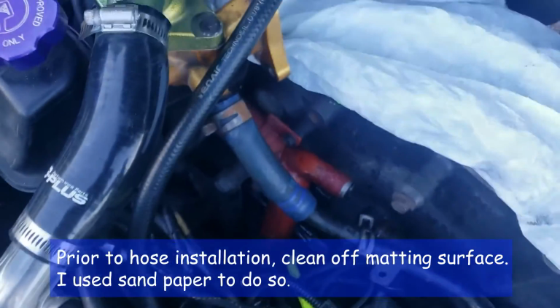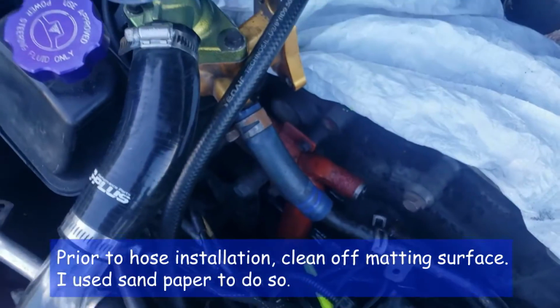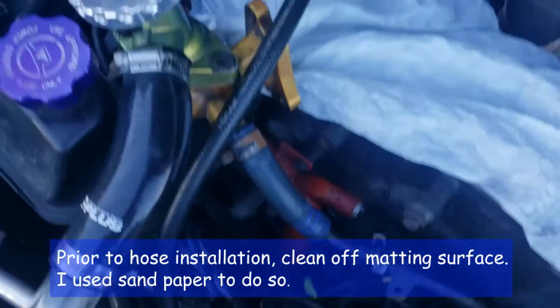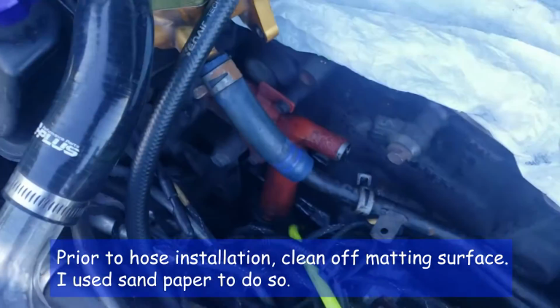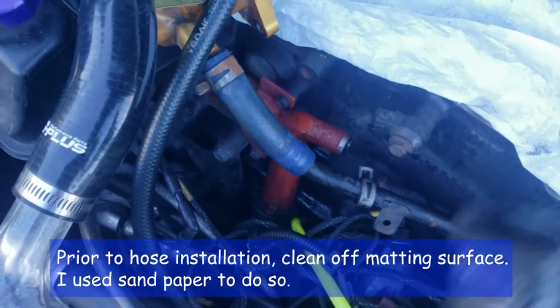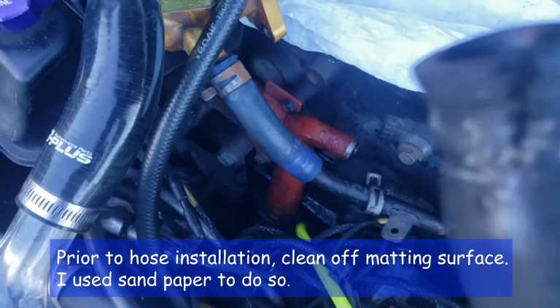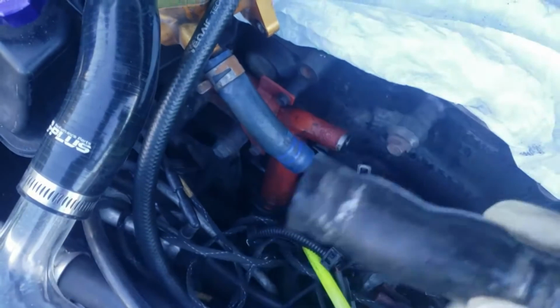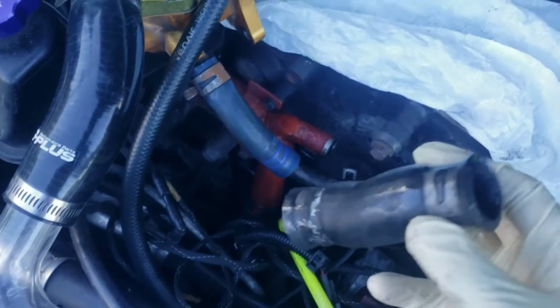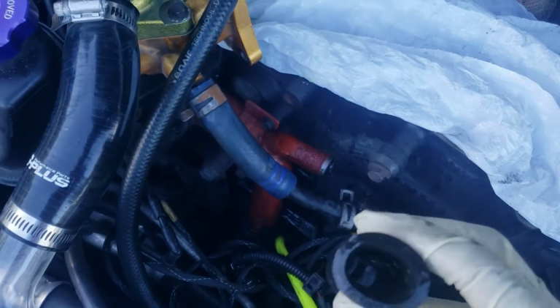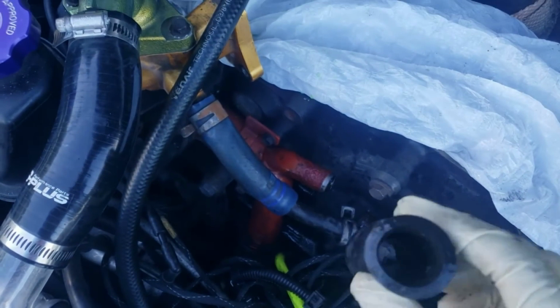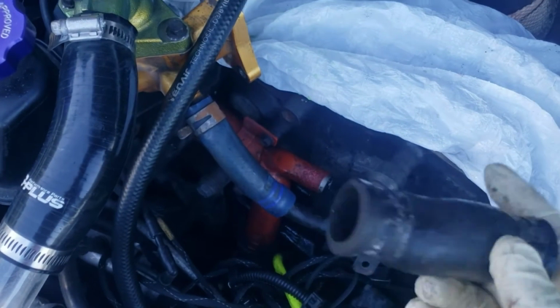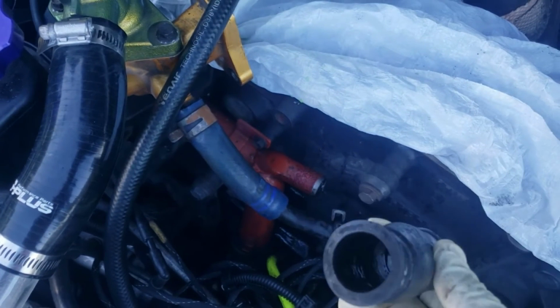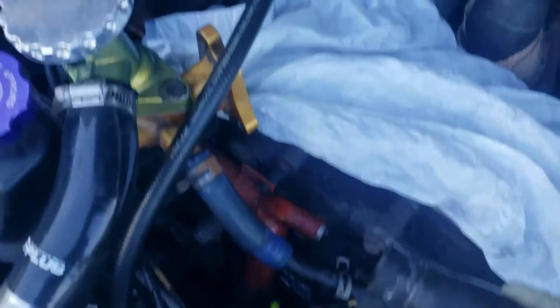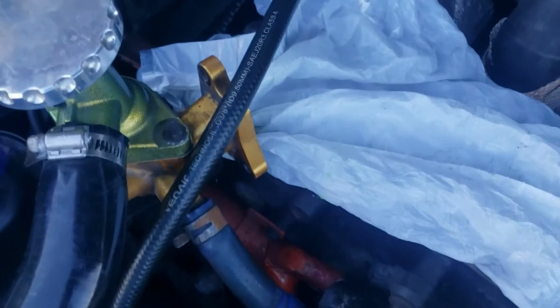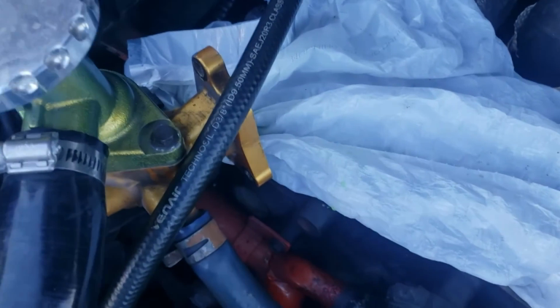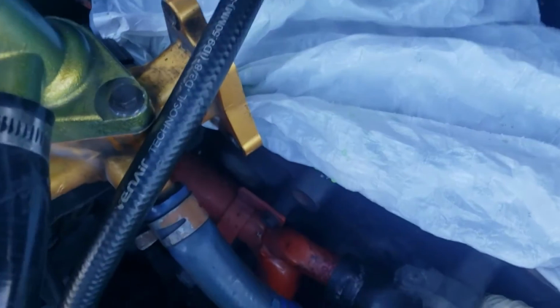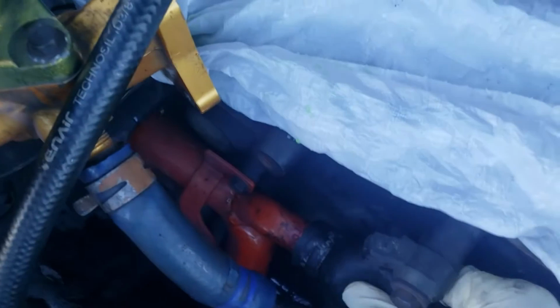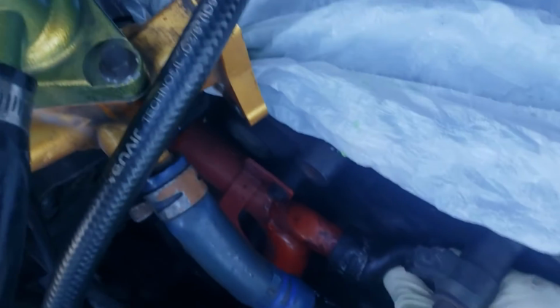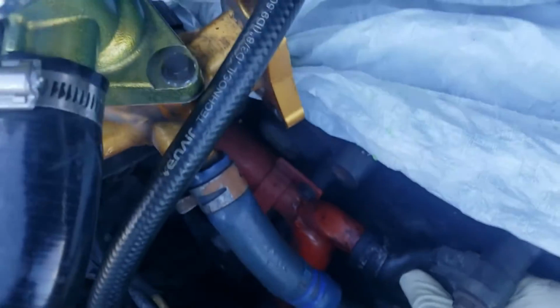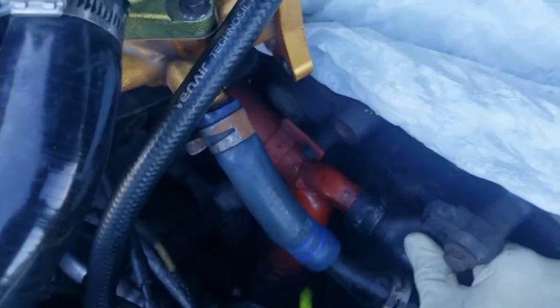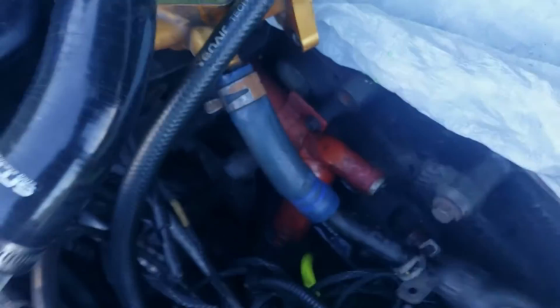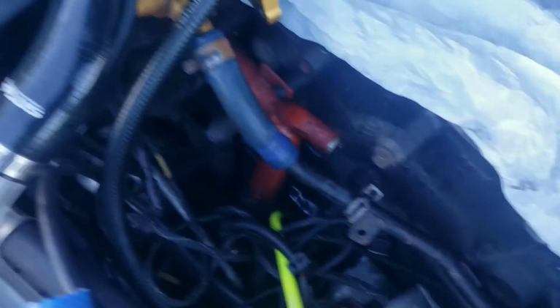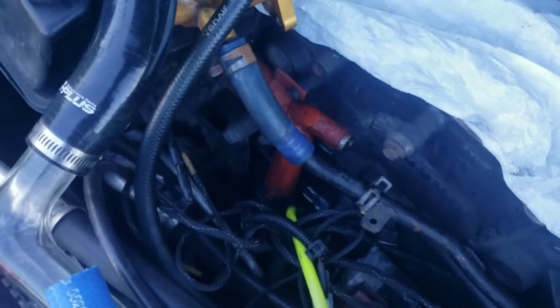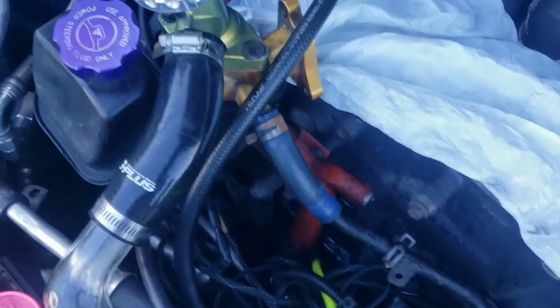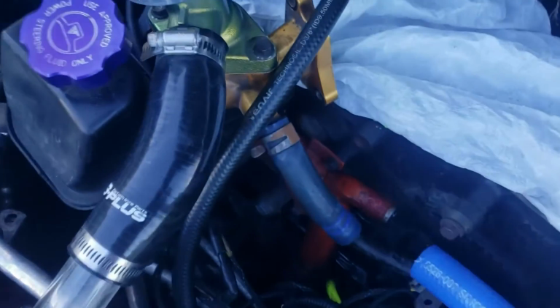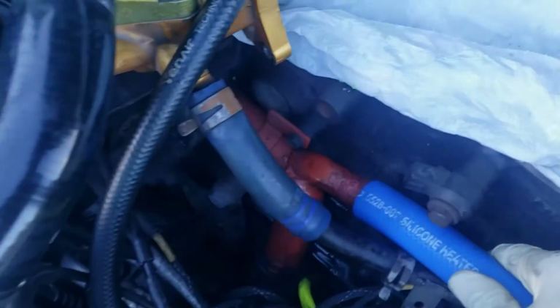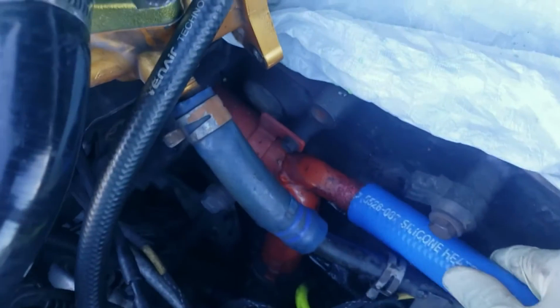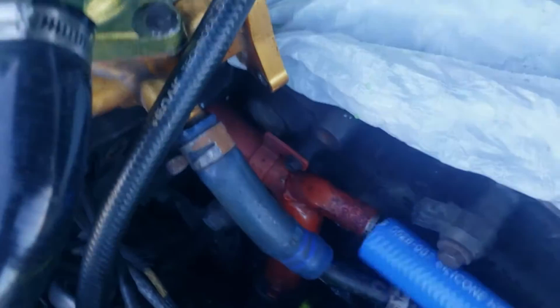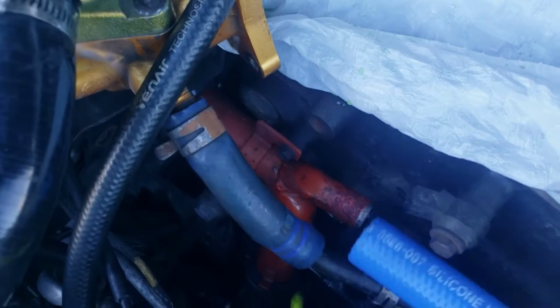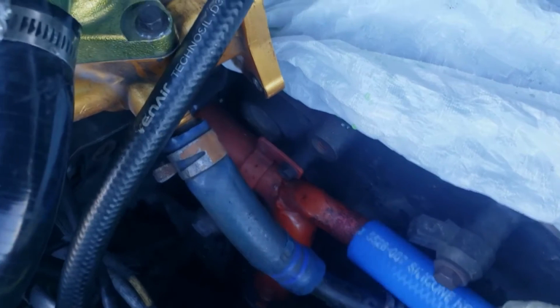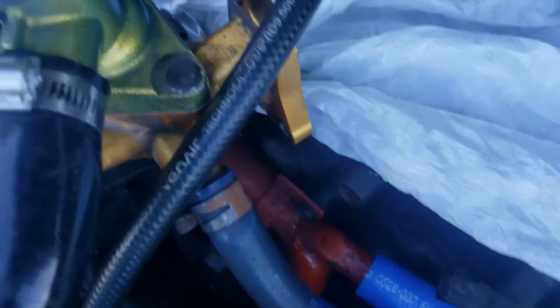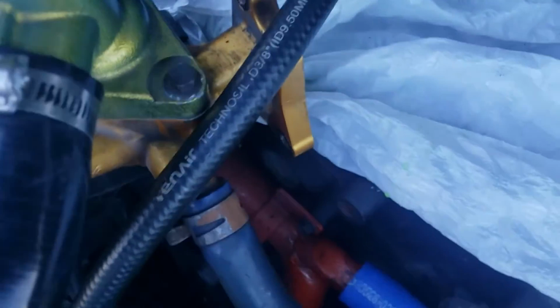So the hose coming from the water outlet is a 7/8 inch. Here's the old one that swelled up. It's a 7/8 hose.